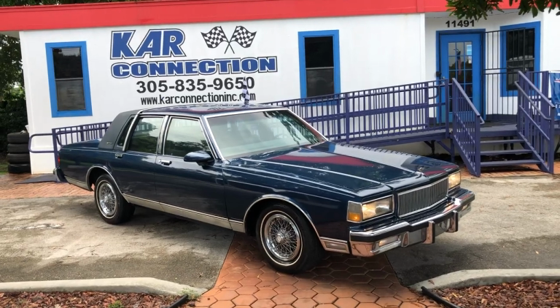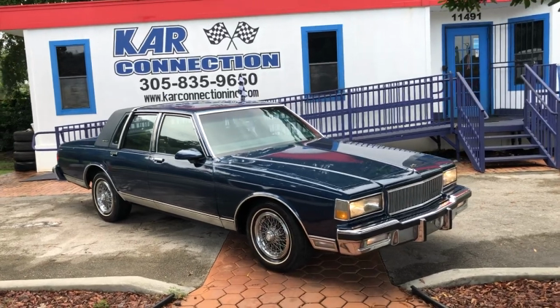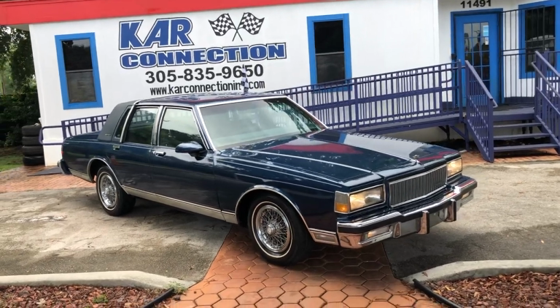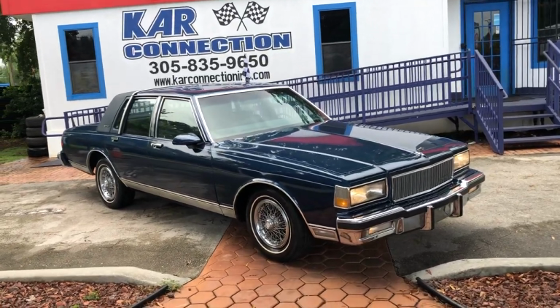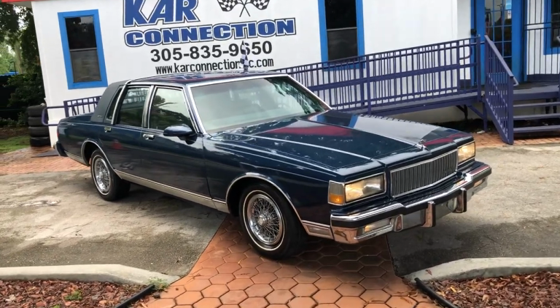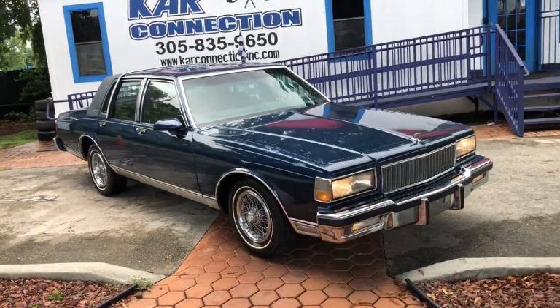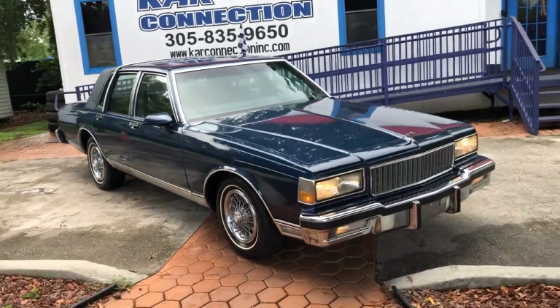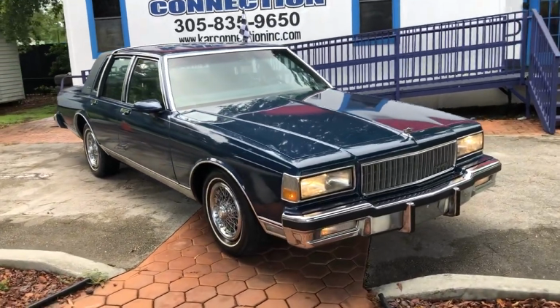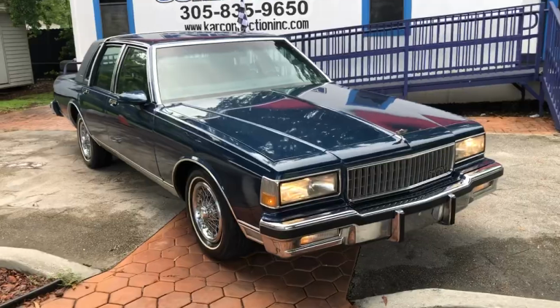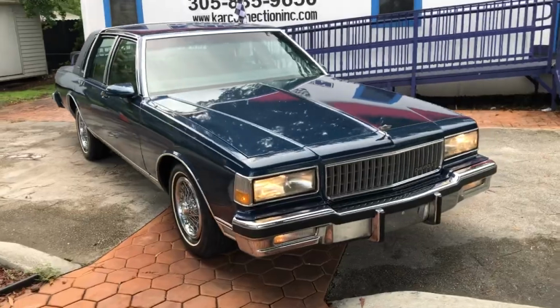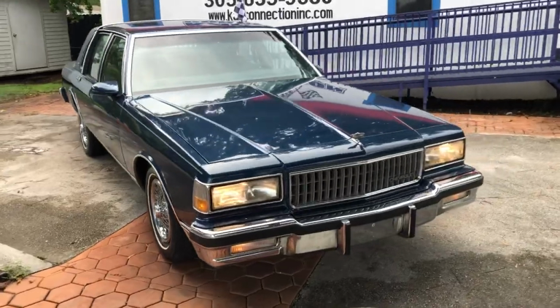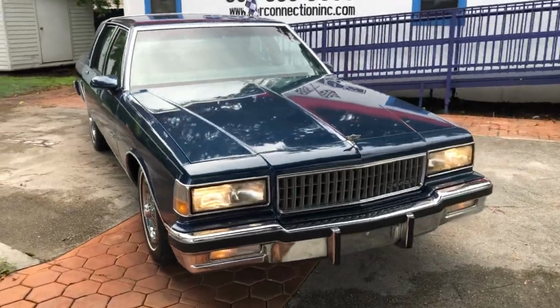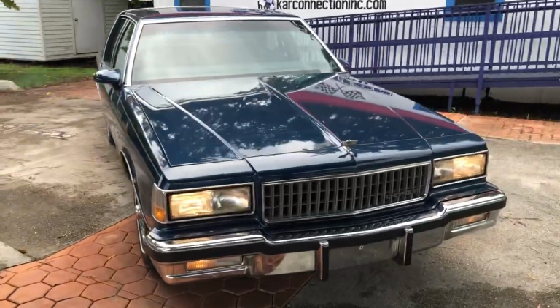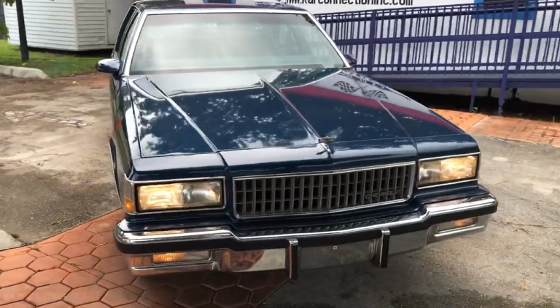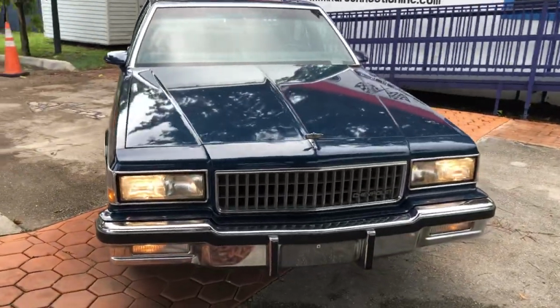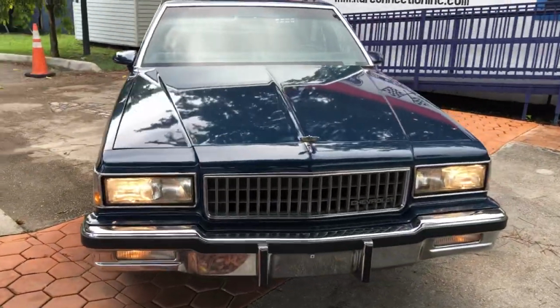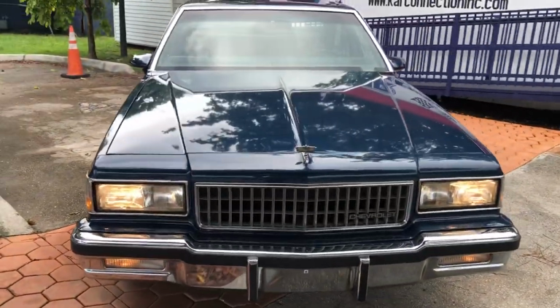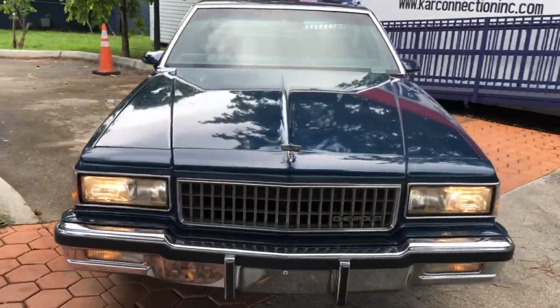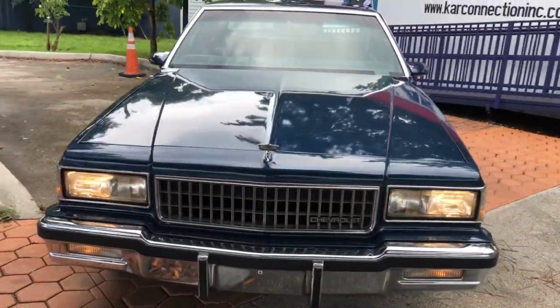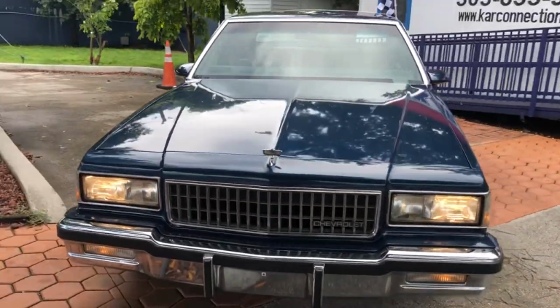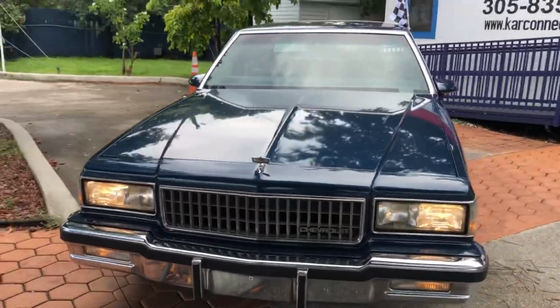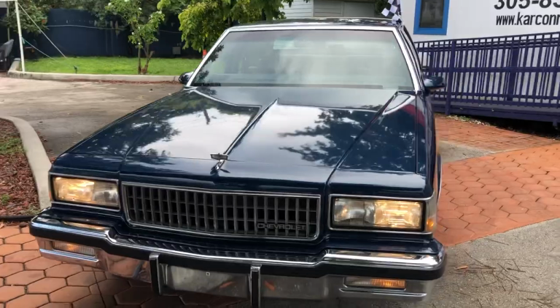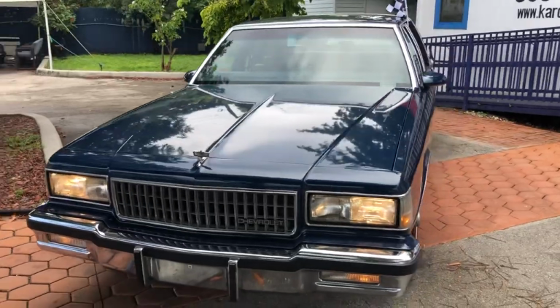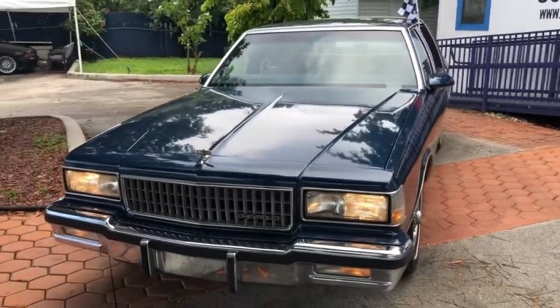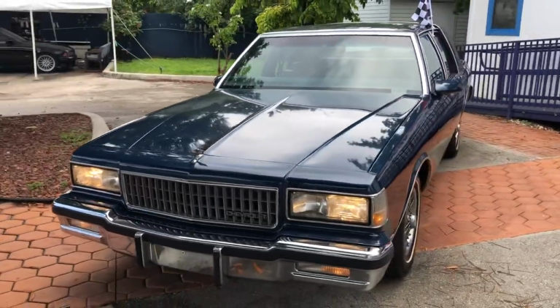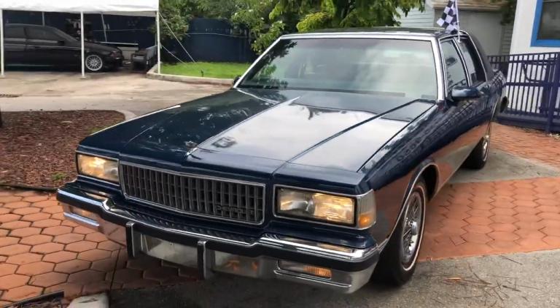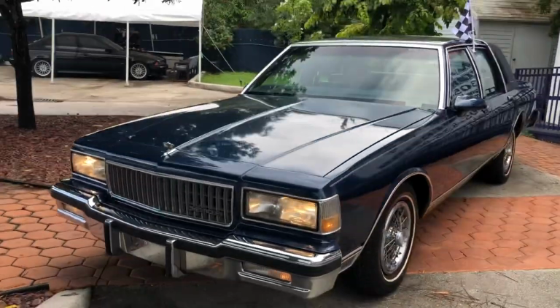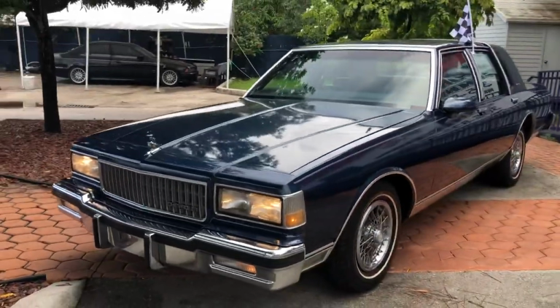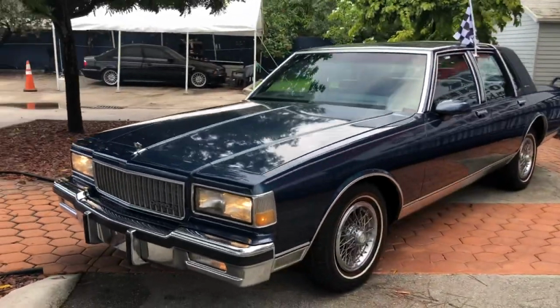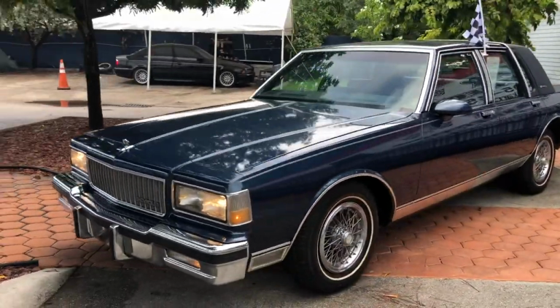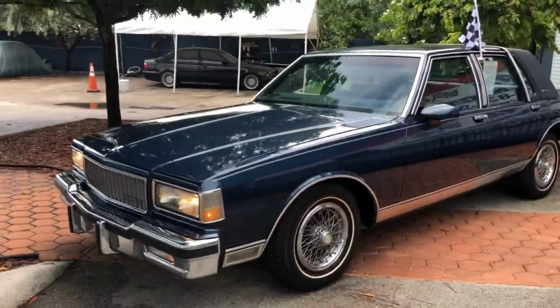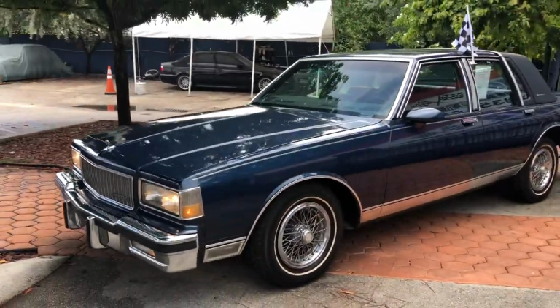1988 Caprice Broham LS. It's got a fresh paint job, original color. Other than the paint, everything else is original.